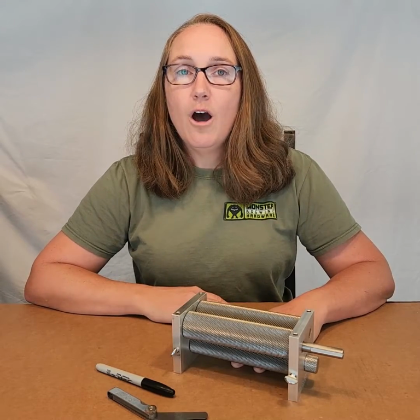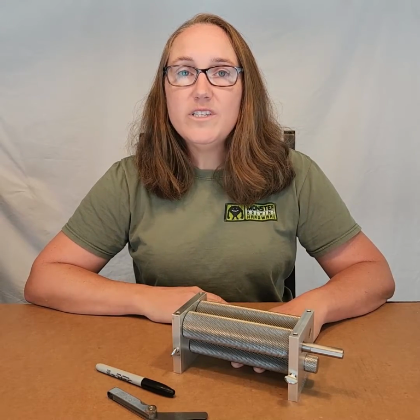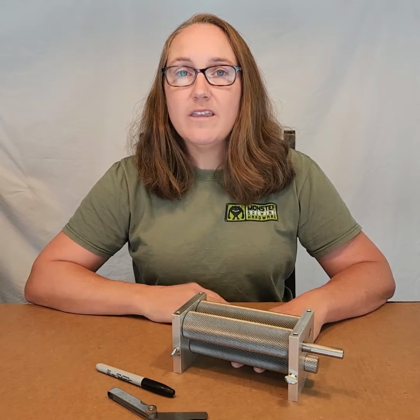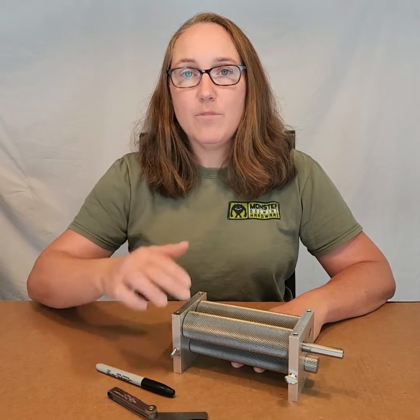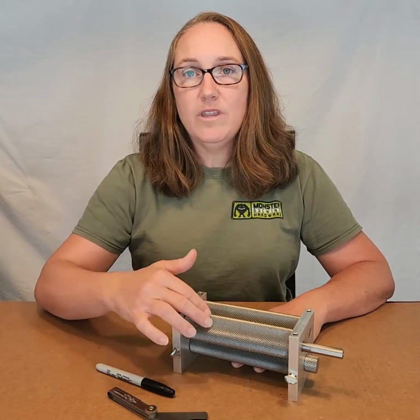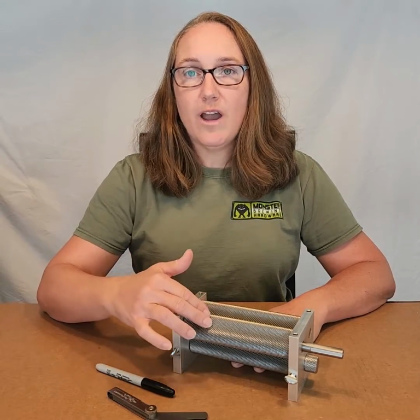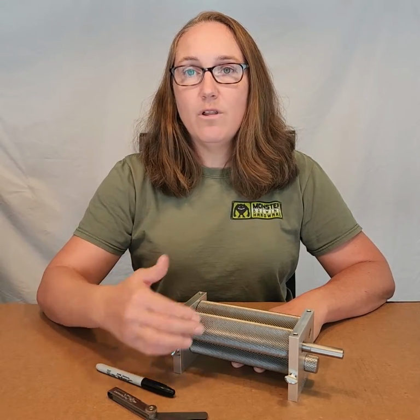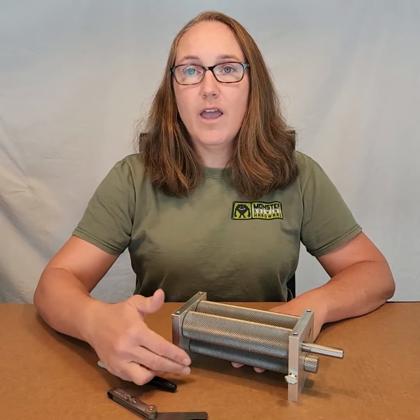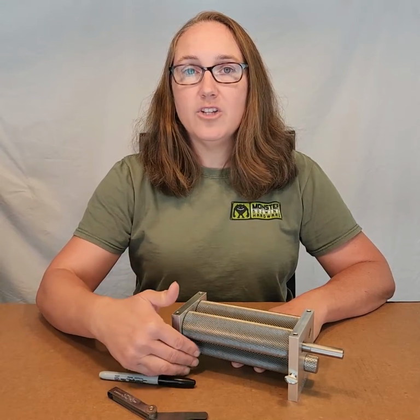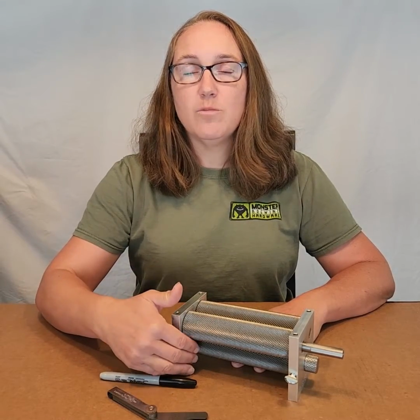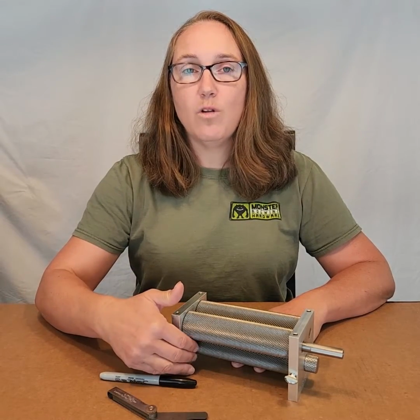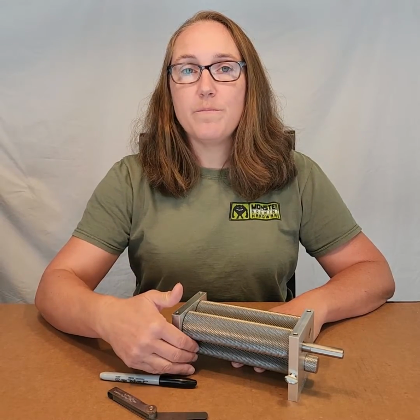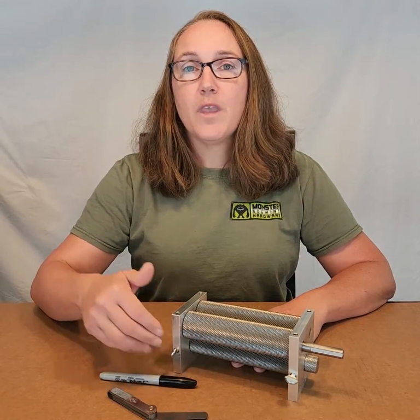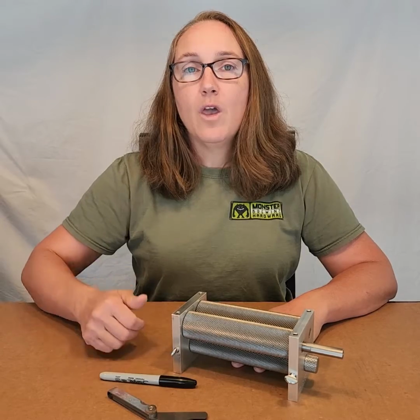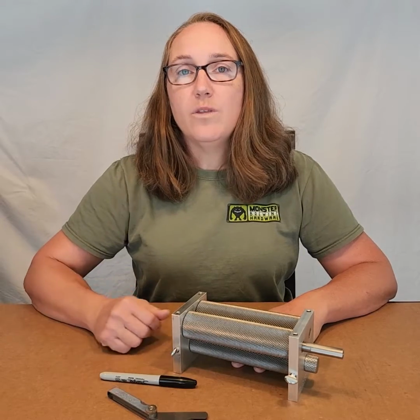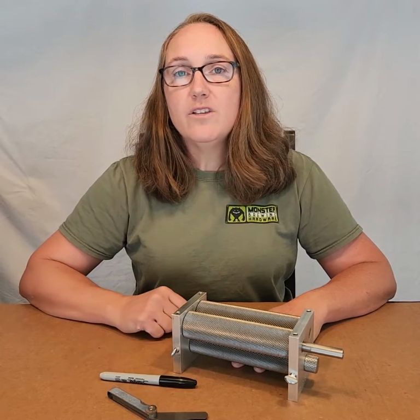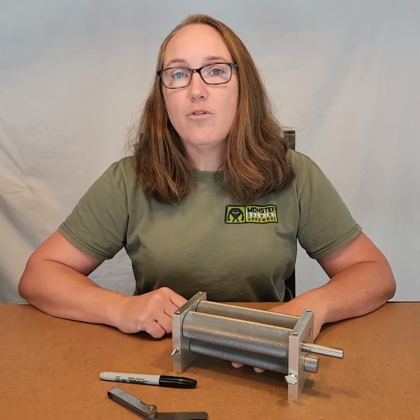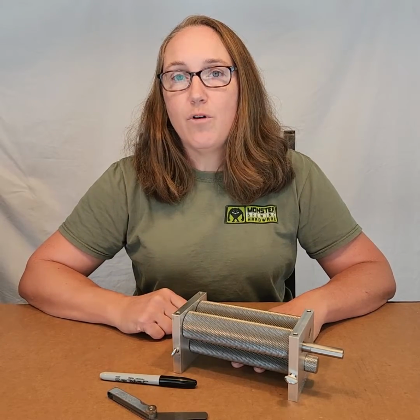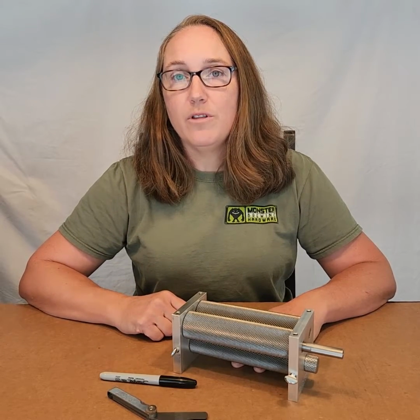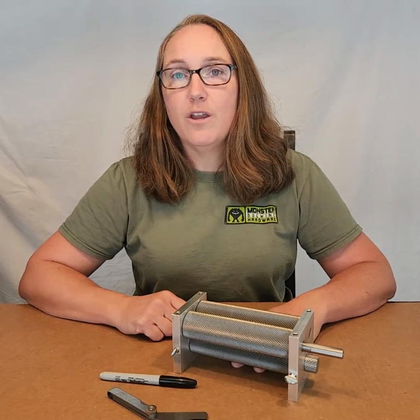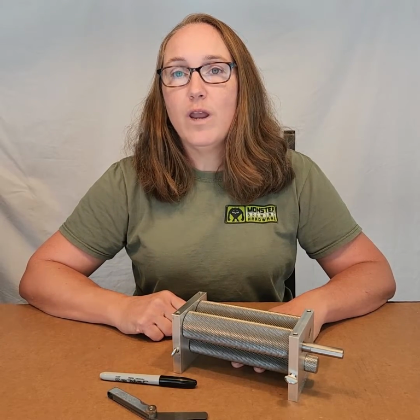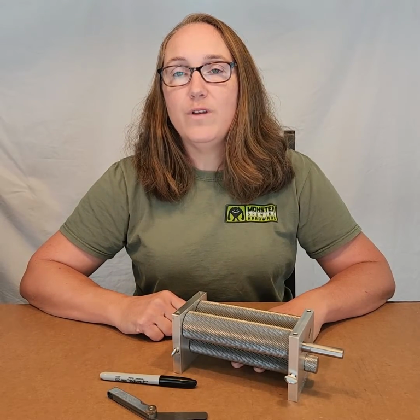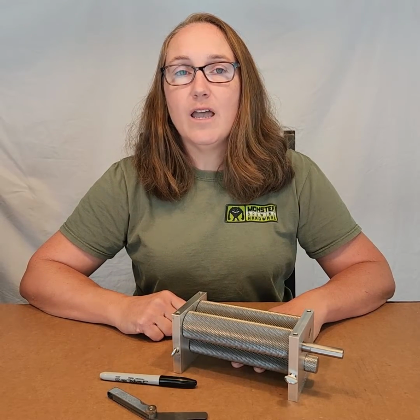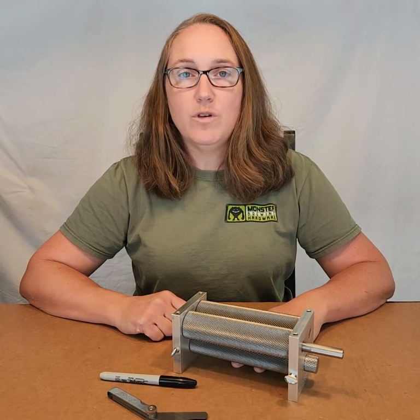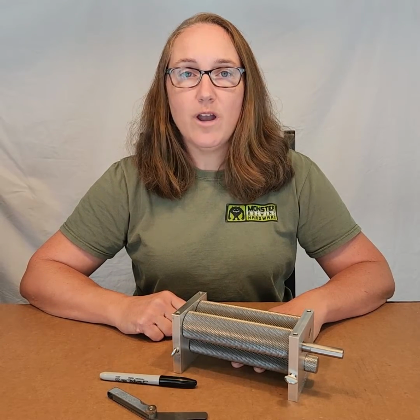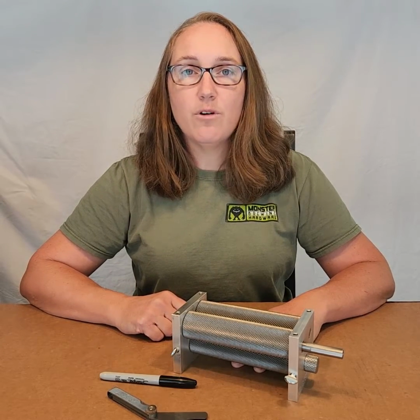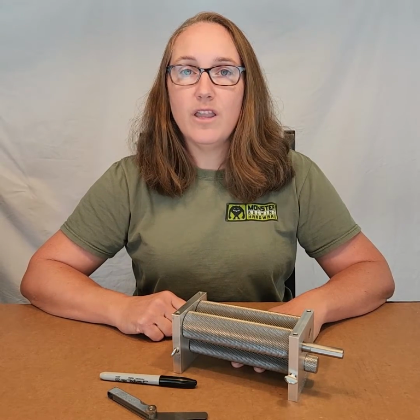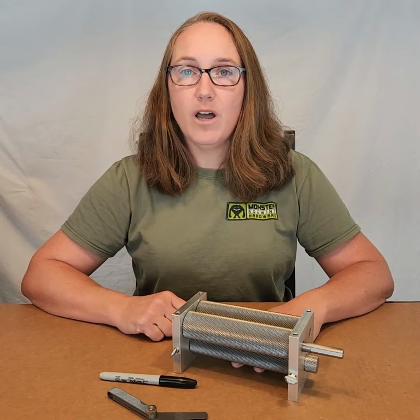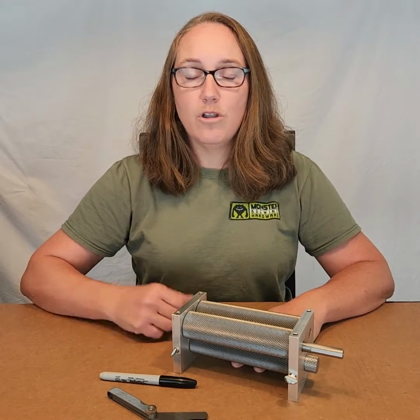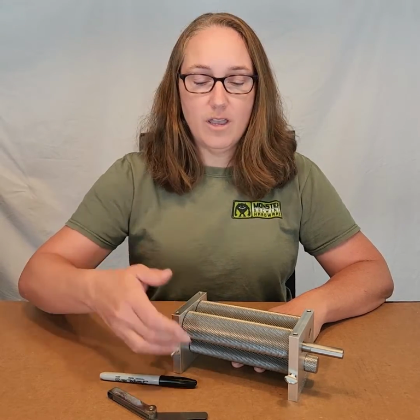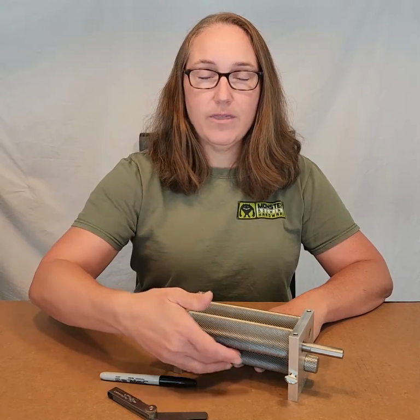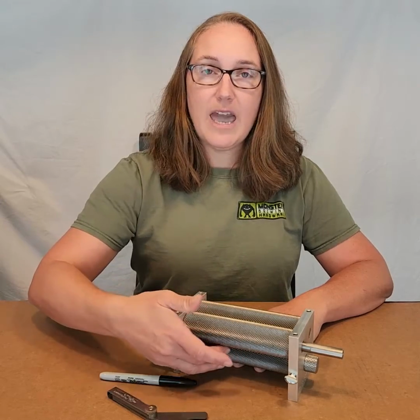Always set the gap between the drive roller and the adjustable roller. When the mill is operating properly, grain will feed down between the drive roller and the bottom roller and come out this gap.